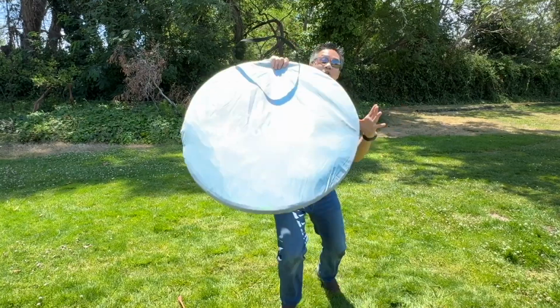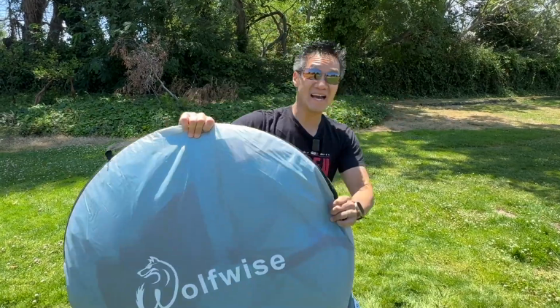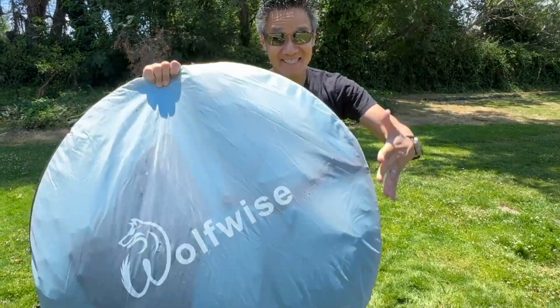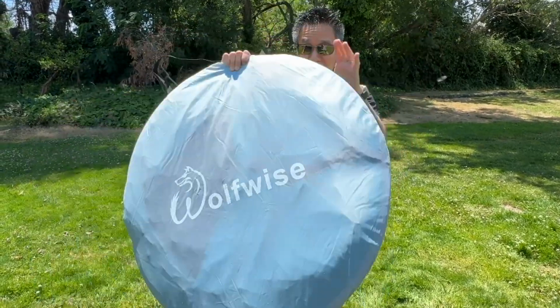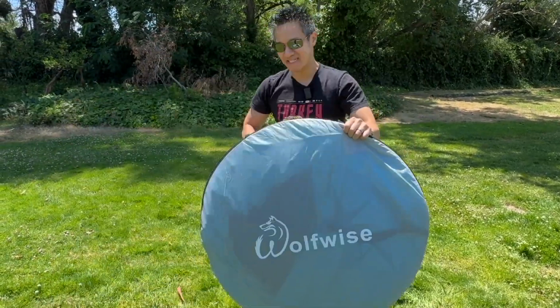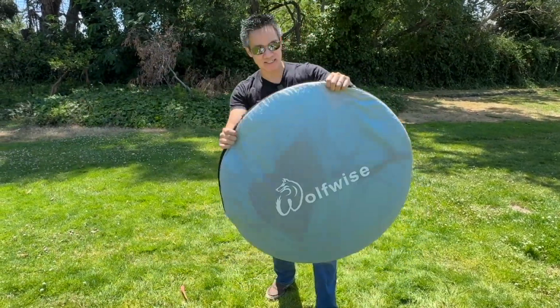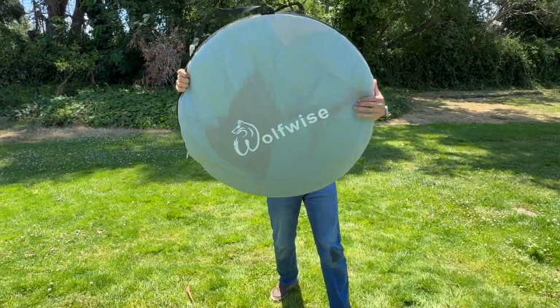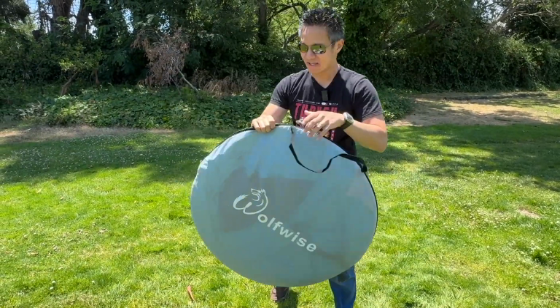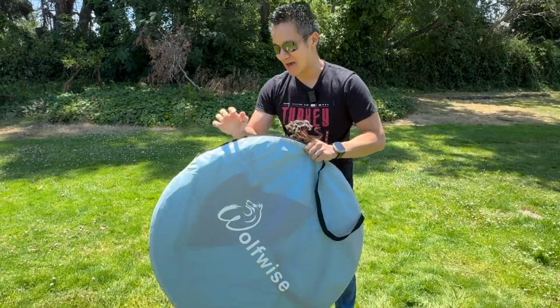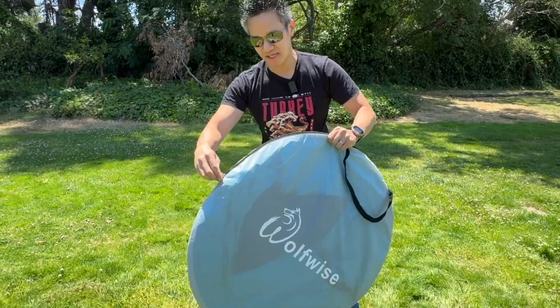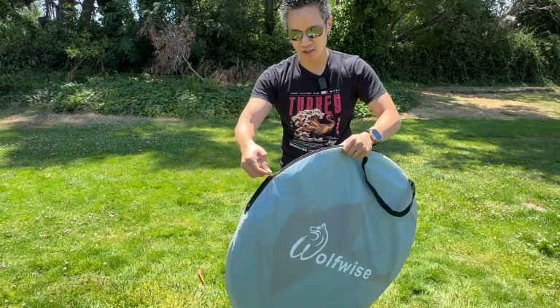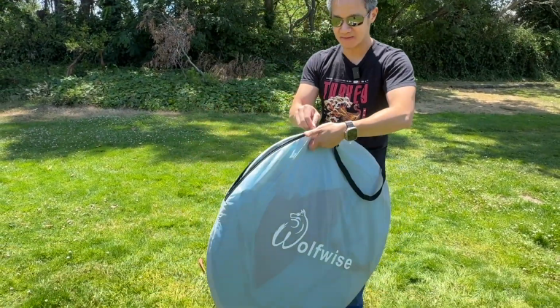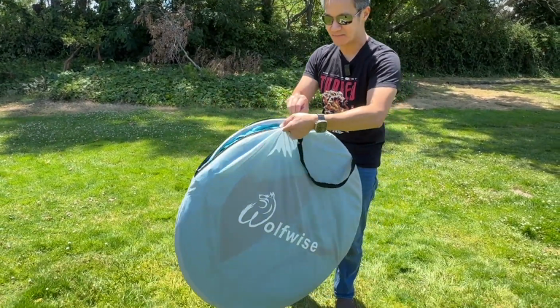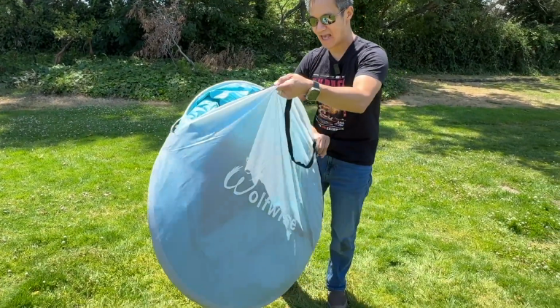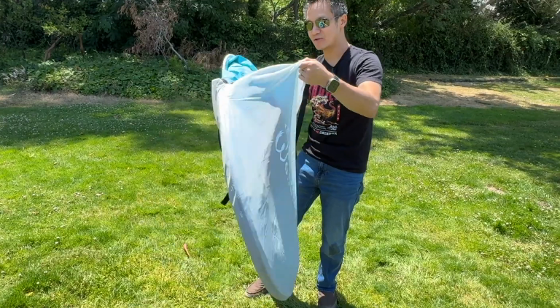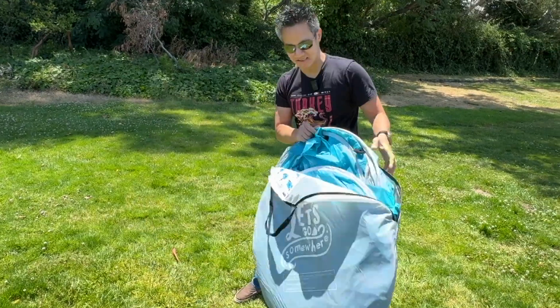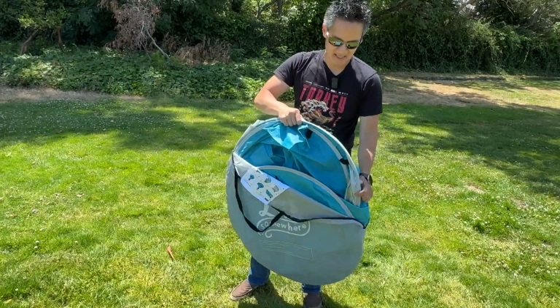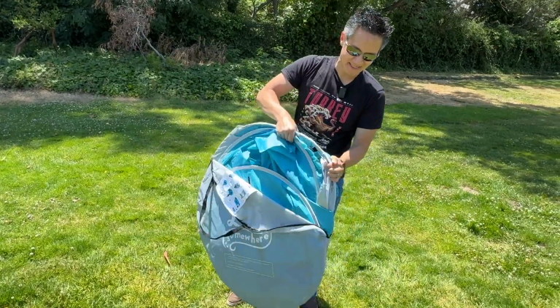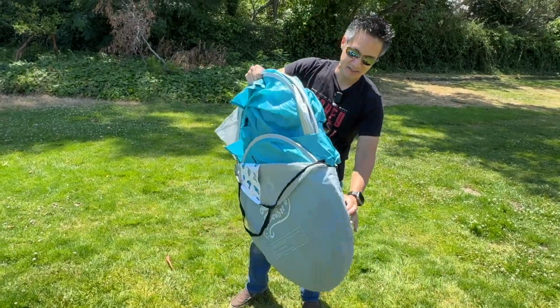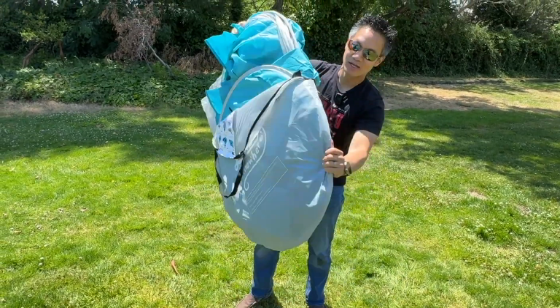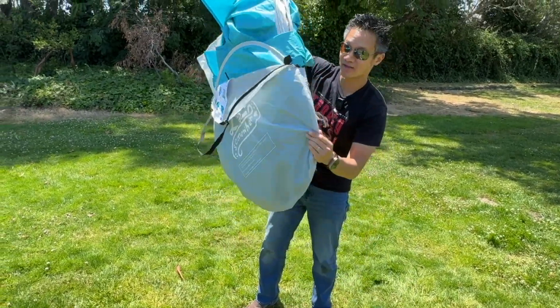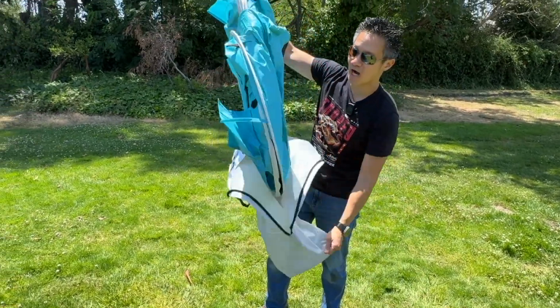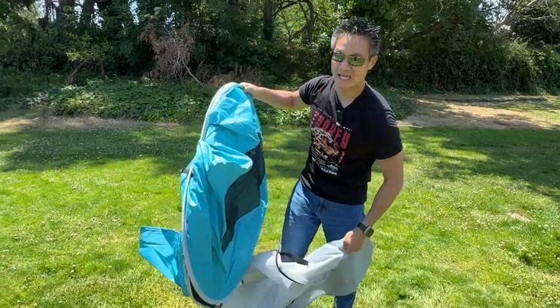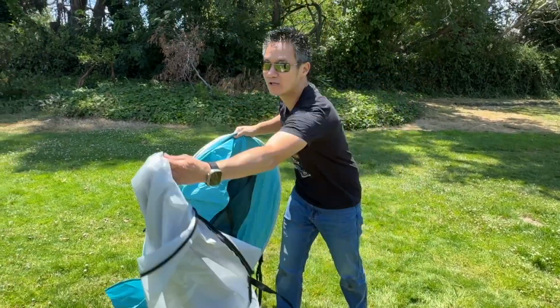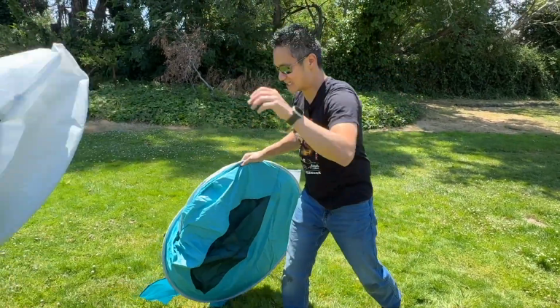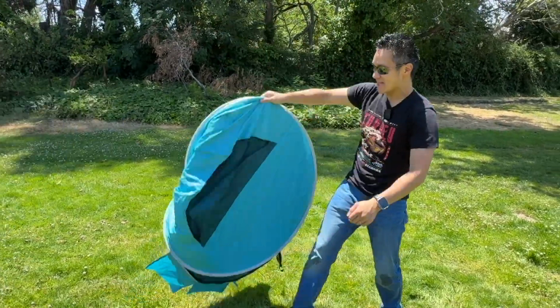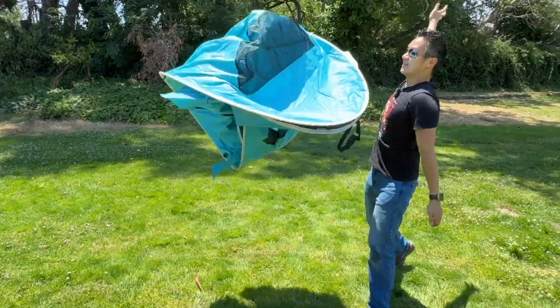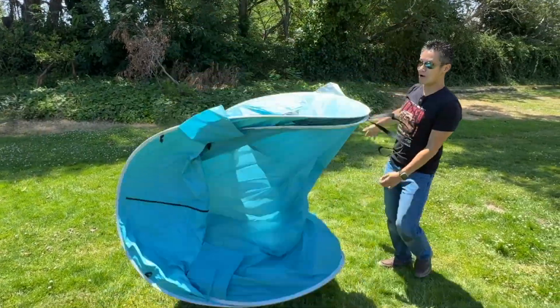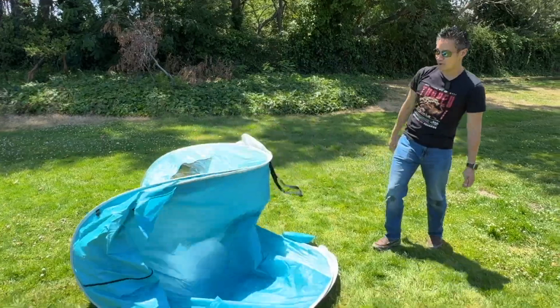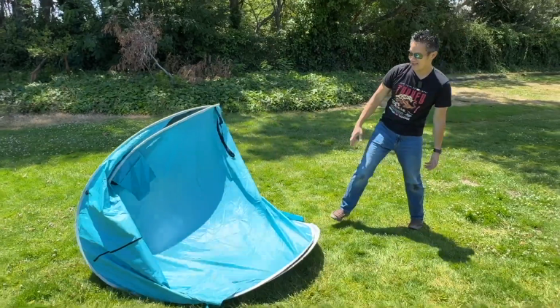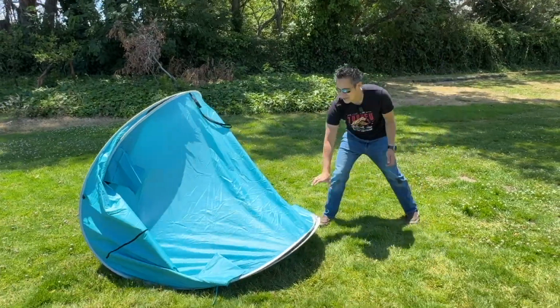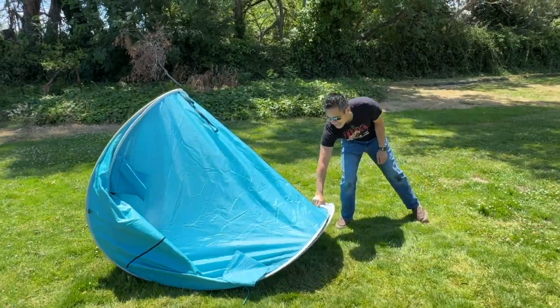Wolfwise! This thing pops up in a second, super easy. You have the pouch right here, you open up the zipper, and then you got your tent. This tent, literally, you can just throw up, and it will expand like so. Boom. And now you have your tent.